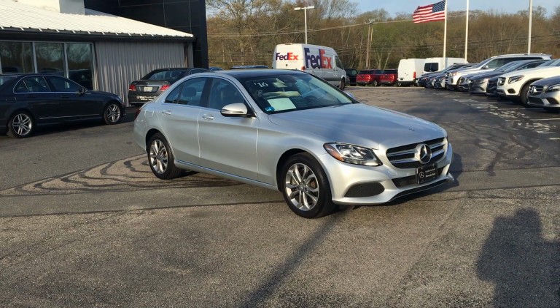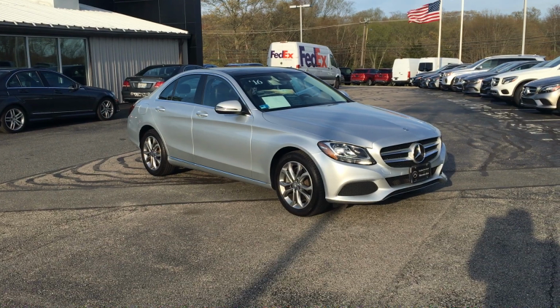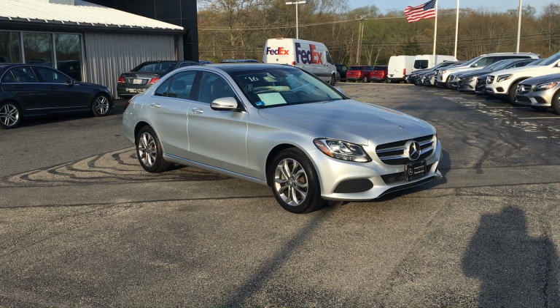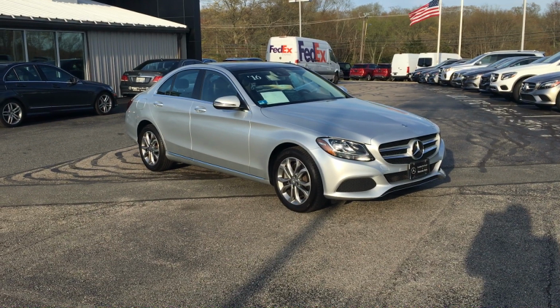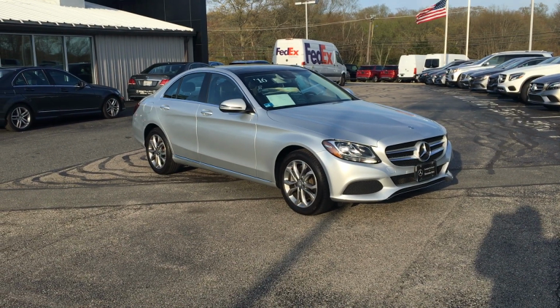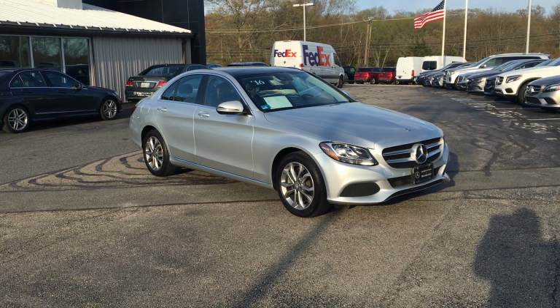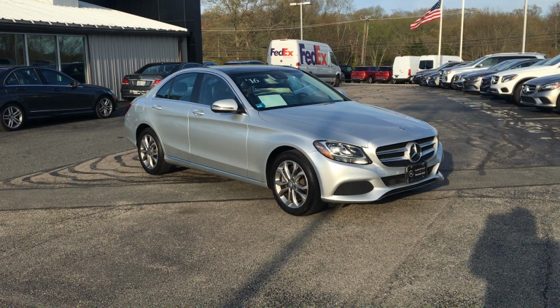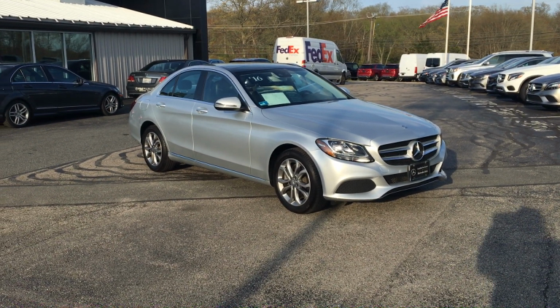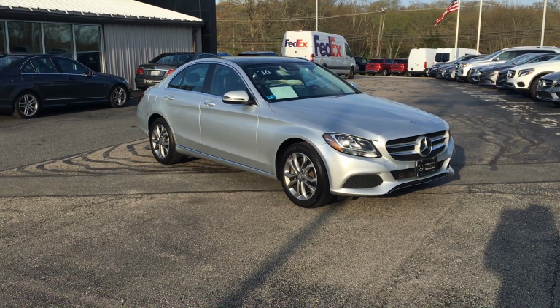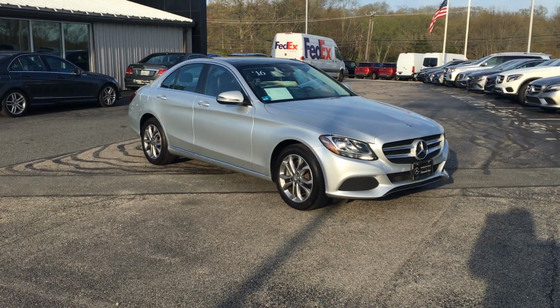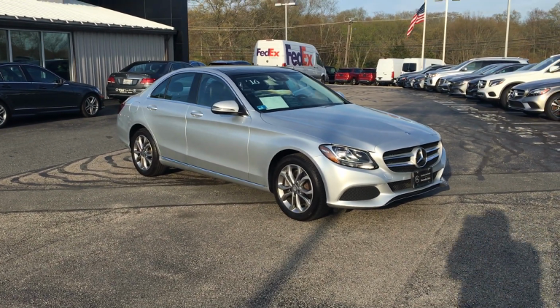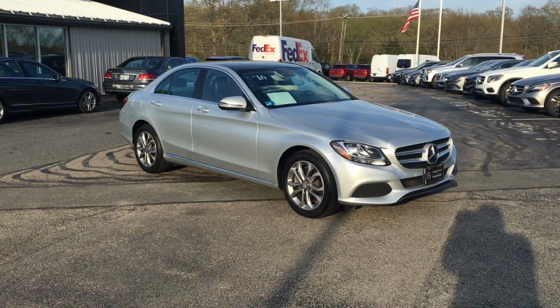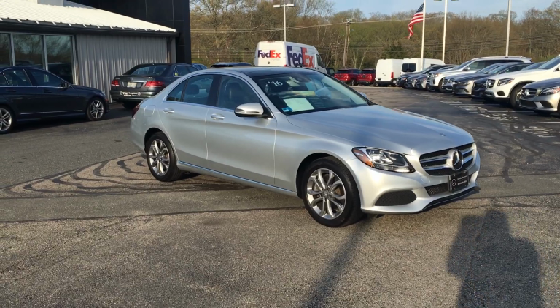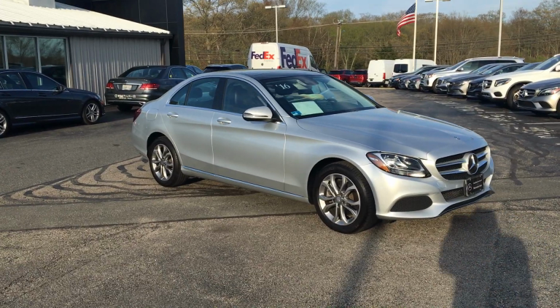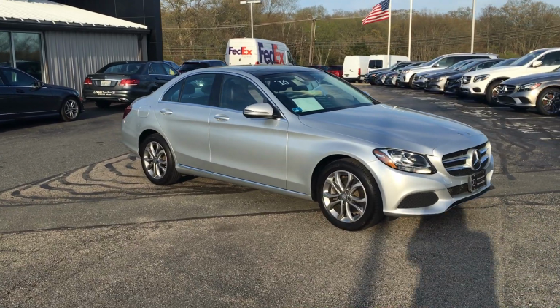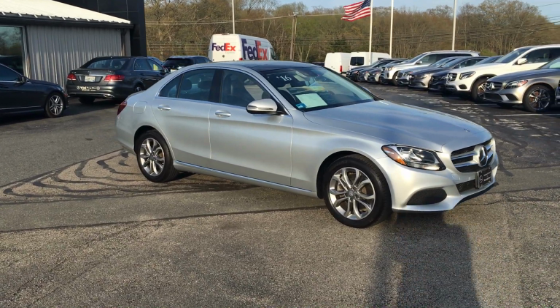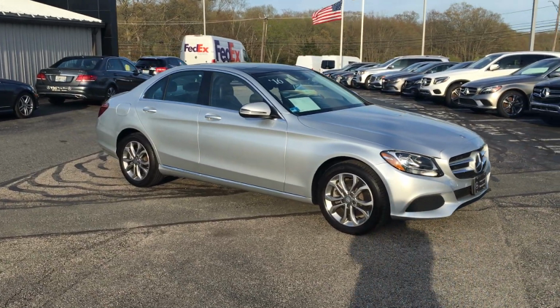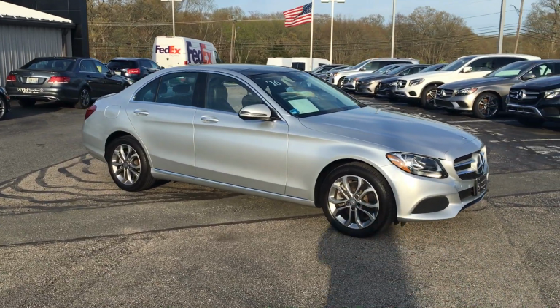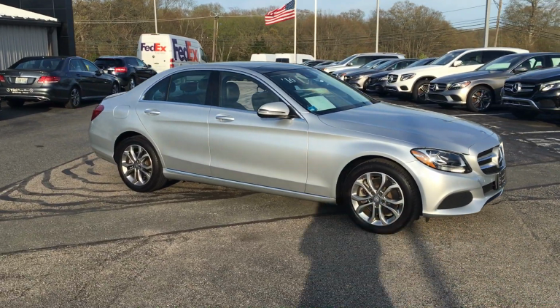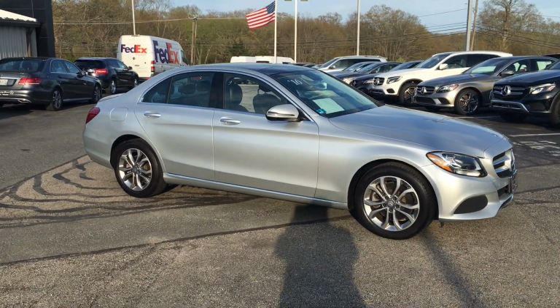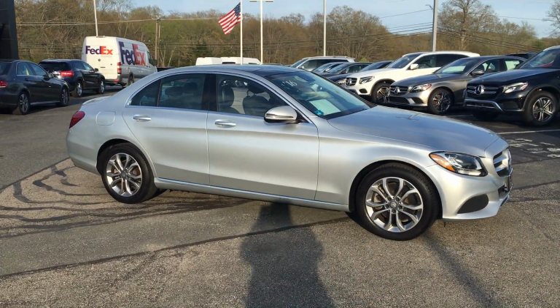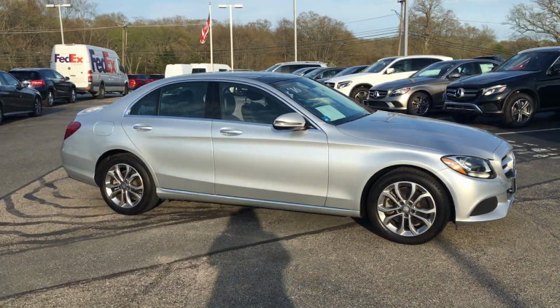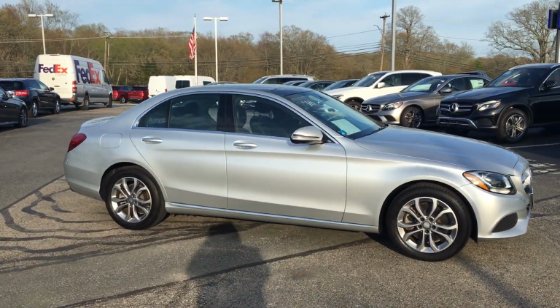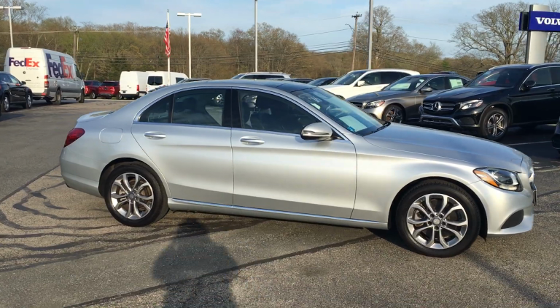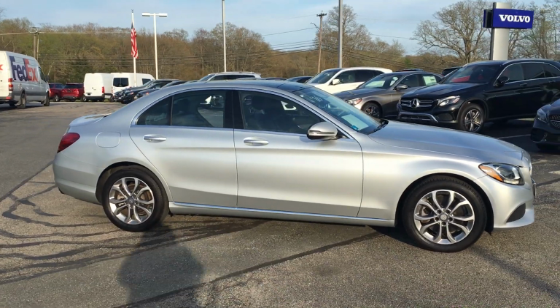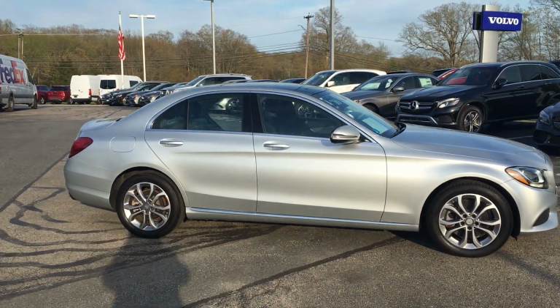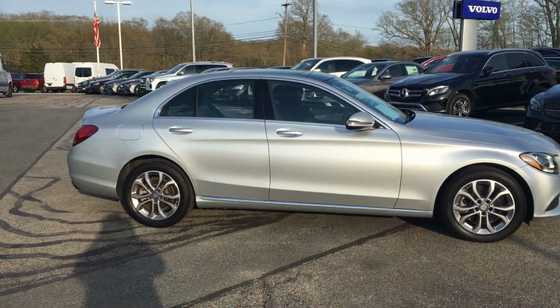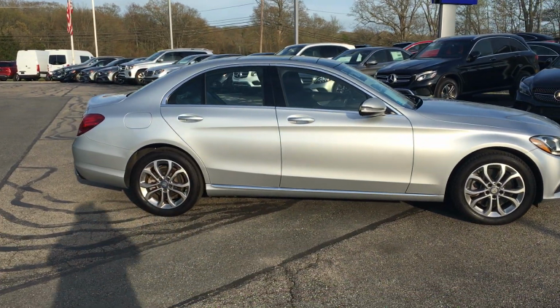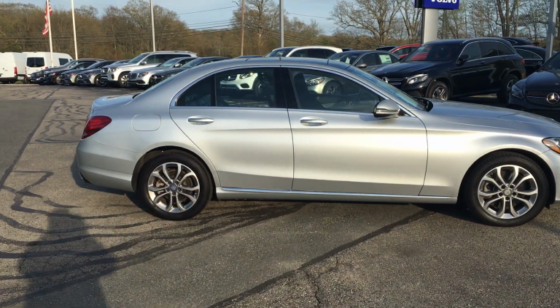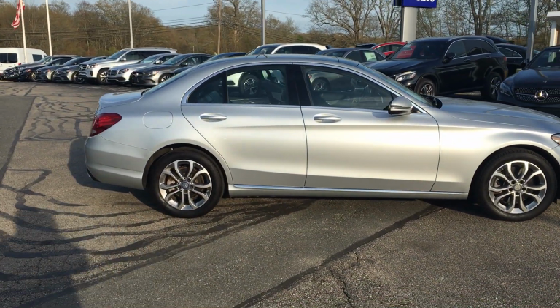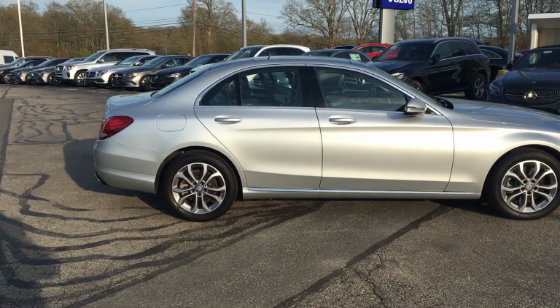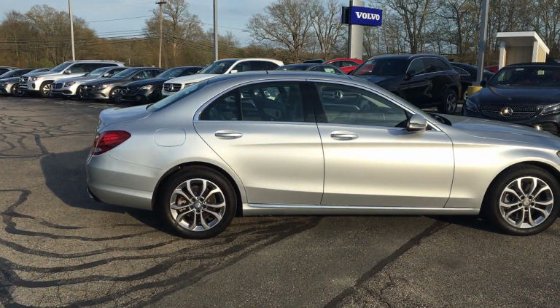Hello, this is Rob with VD Mercedes-Benz and this is the striking 2016 C300 4Matic sedan in iridium silver over black, with only 13,400 miles. What a grab.